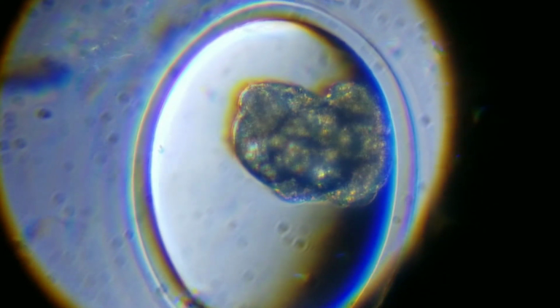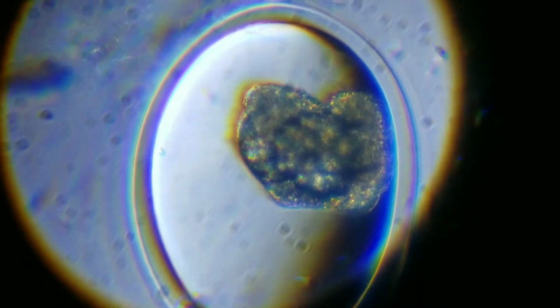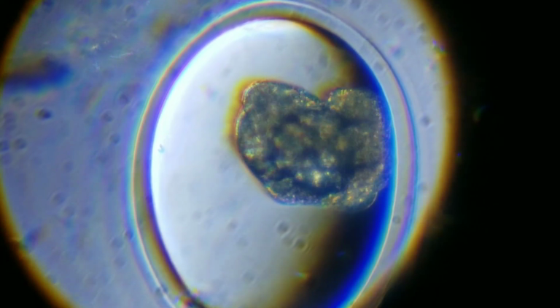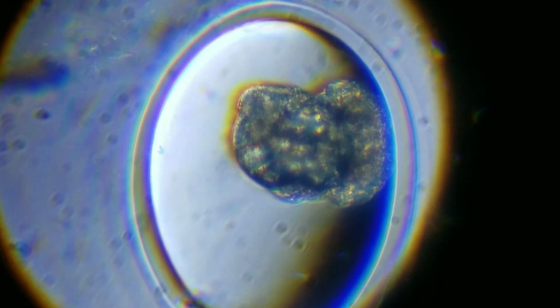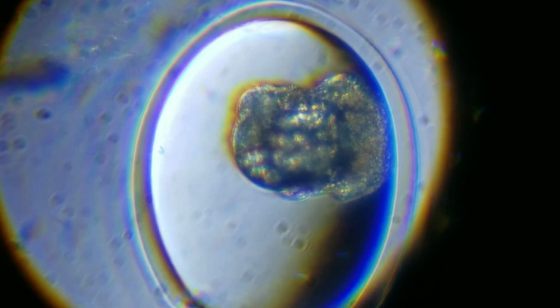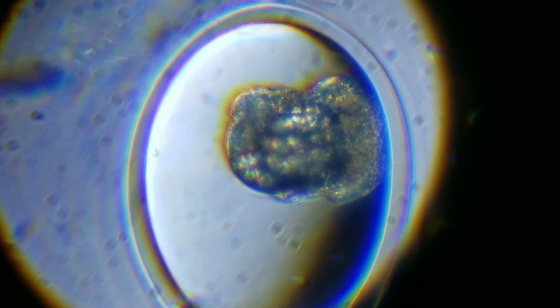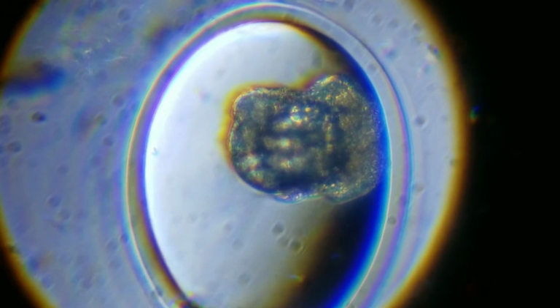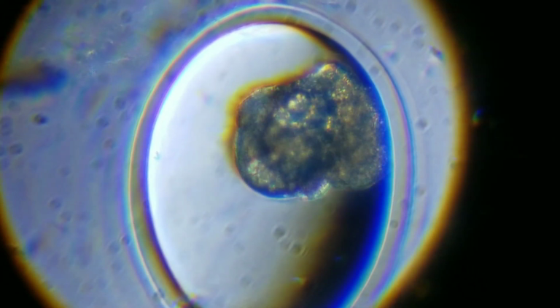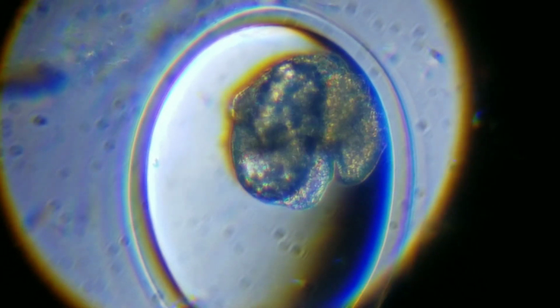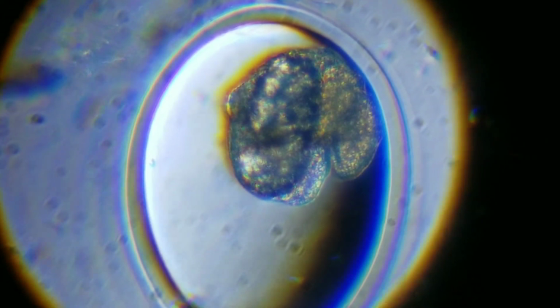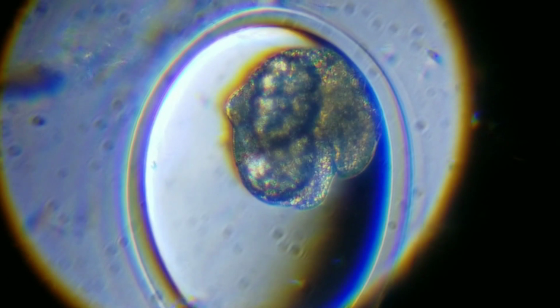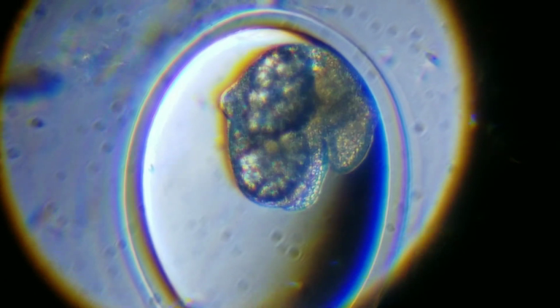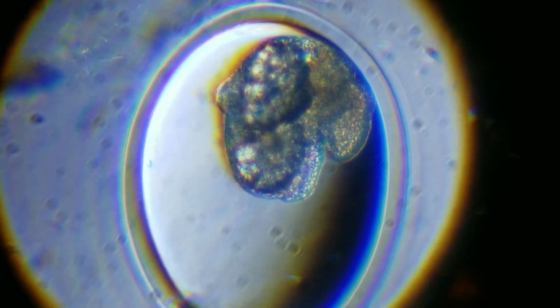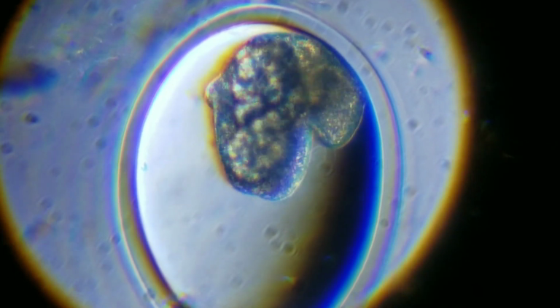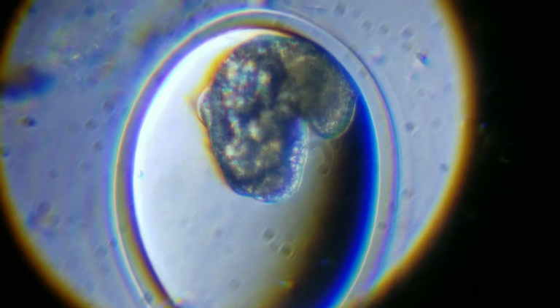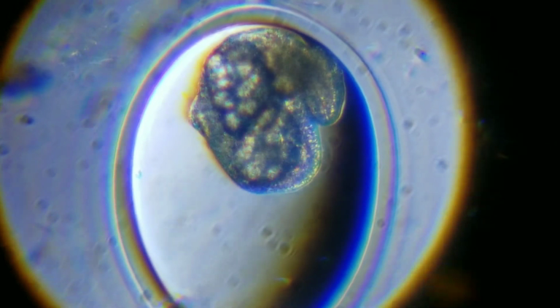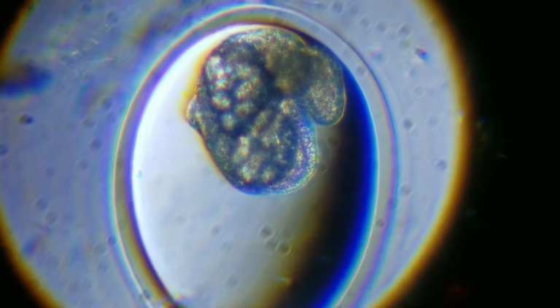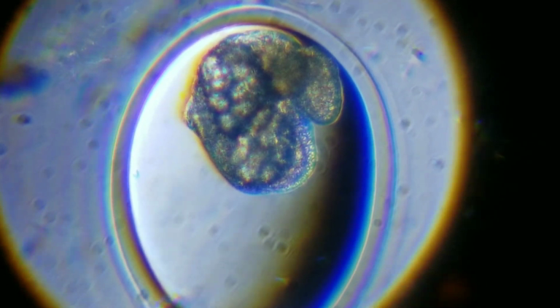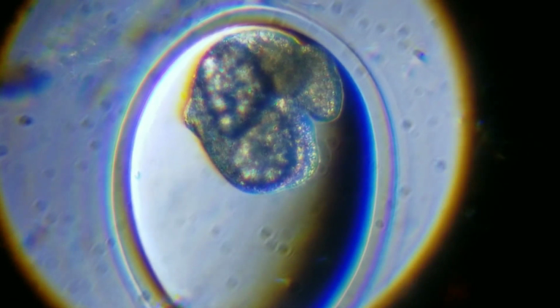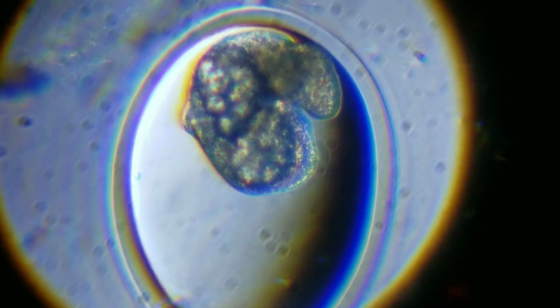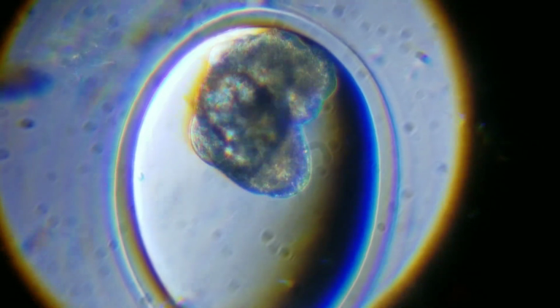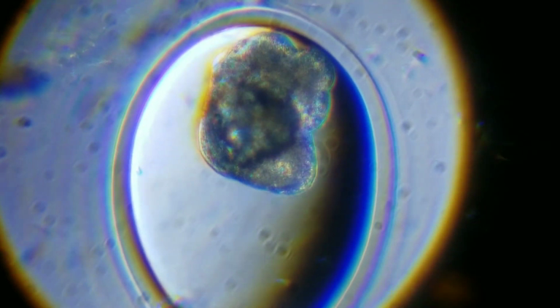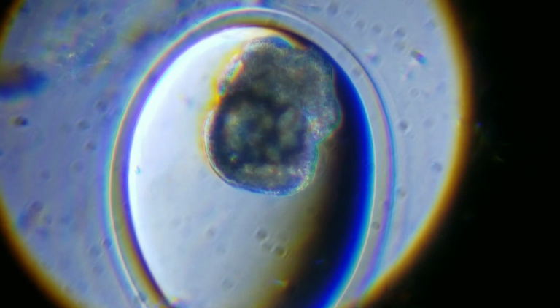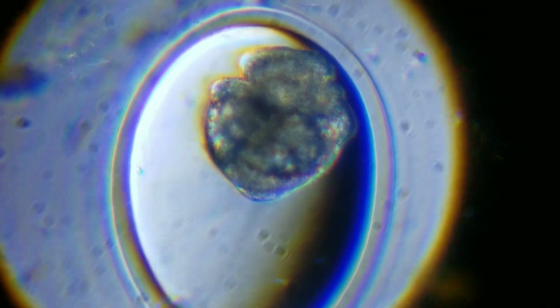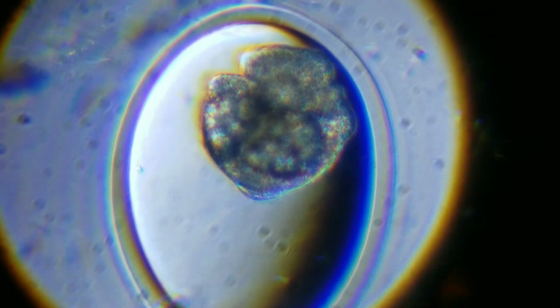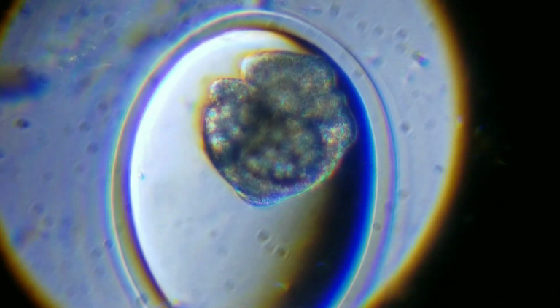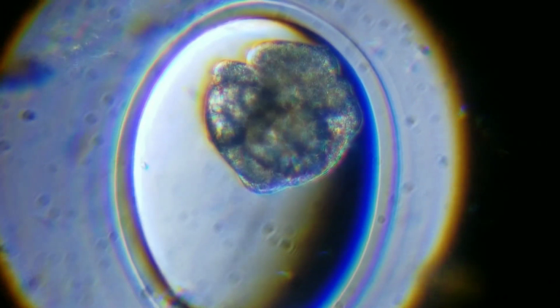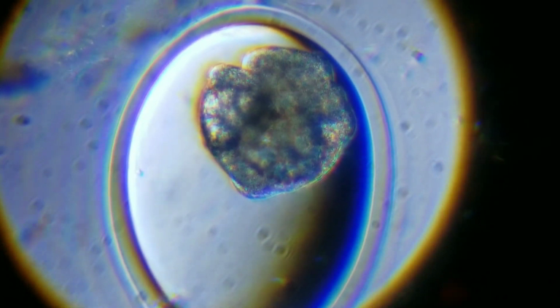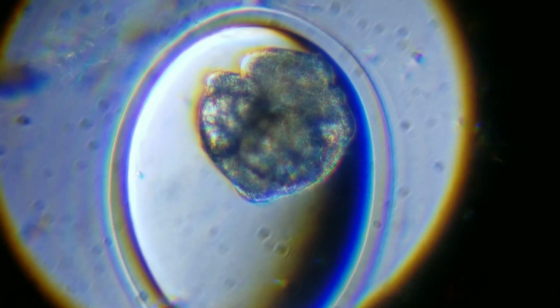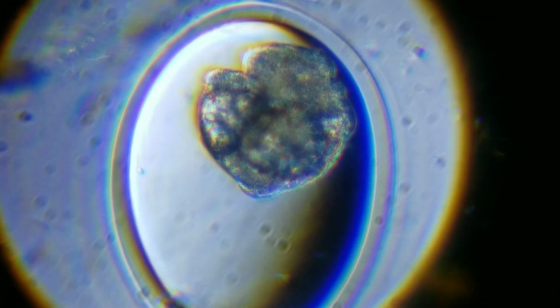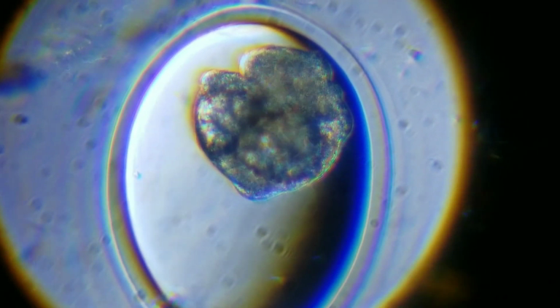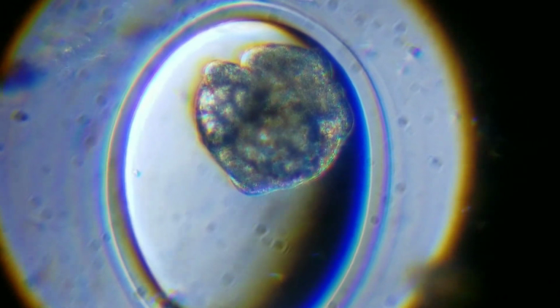Hello everyone! Here is another microscope find video. I haven't done one of these in a while, so welcome back. Today's video is on snail eggs.